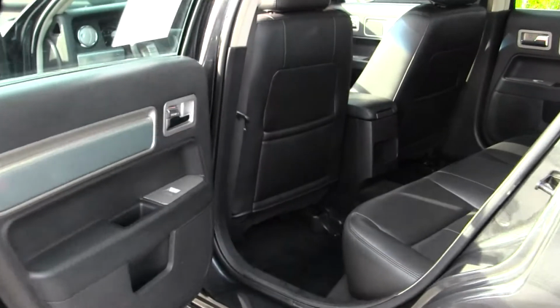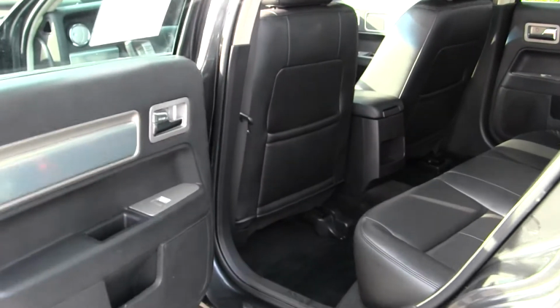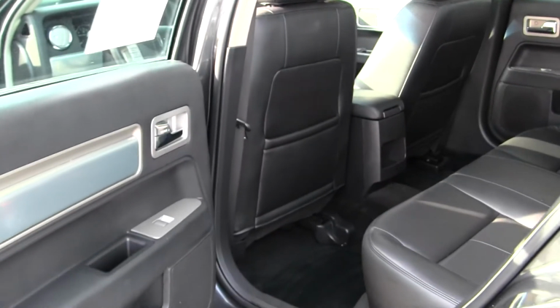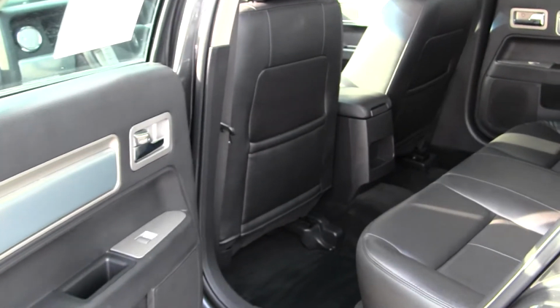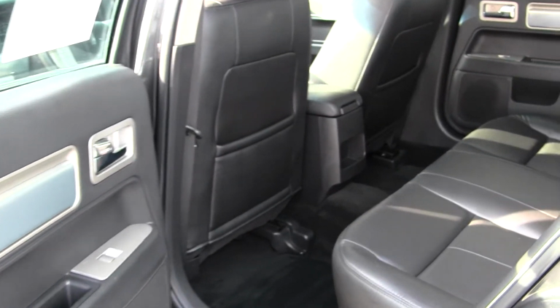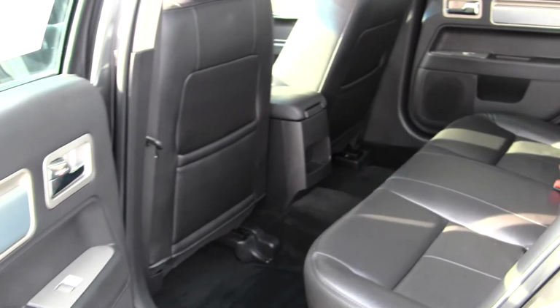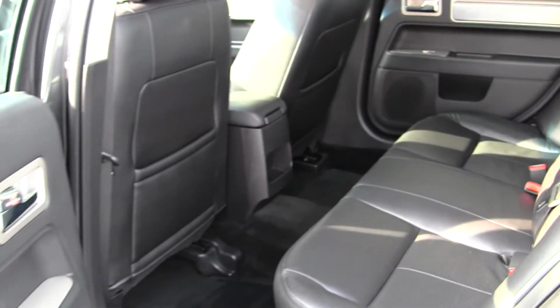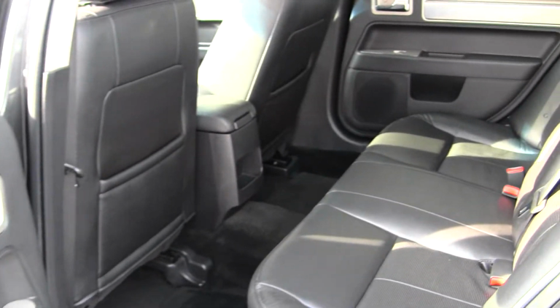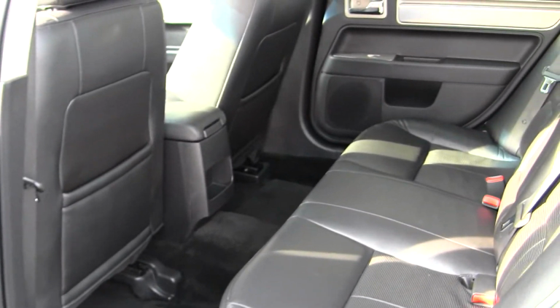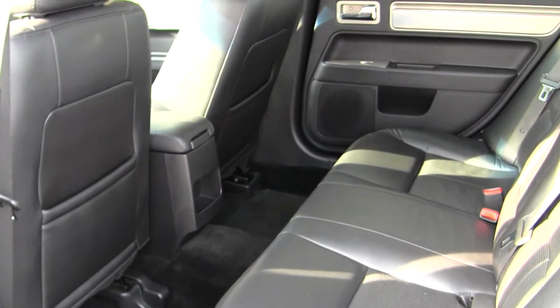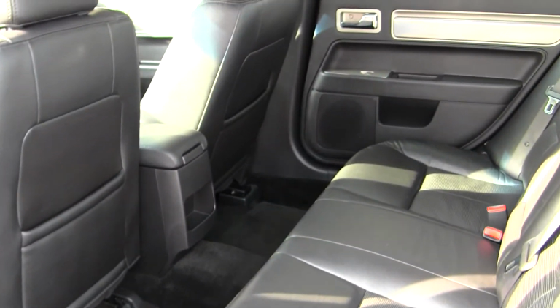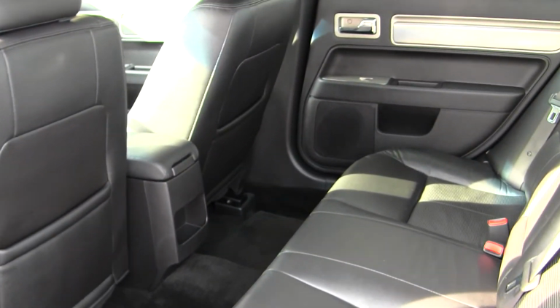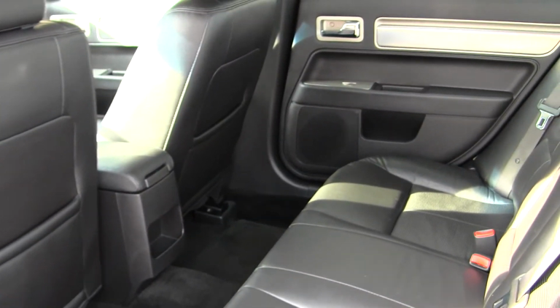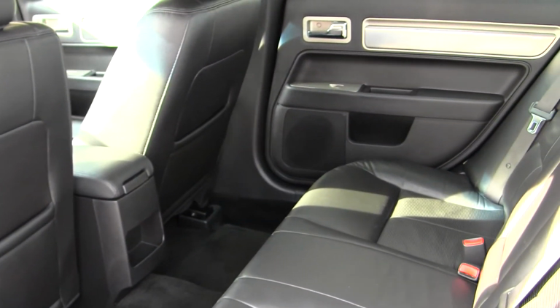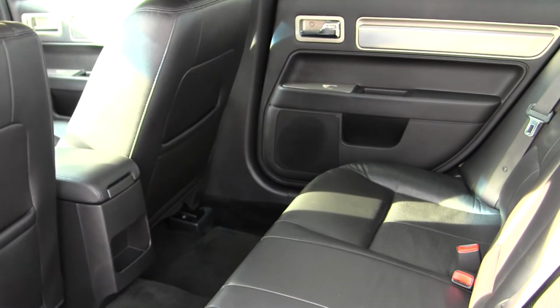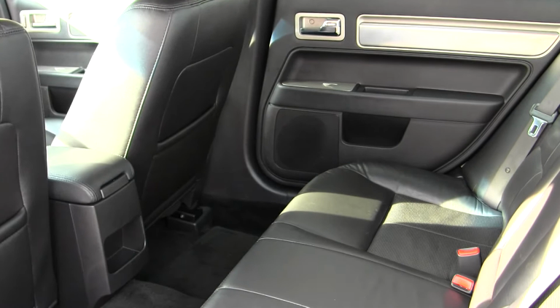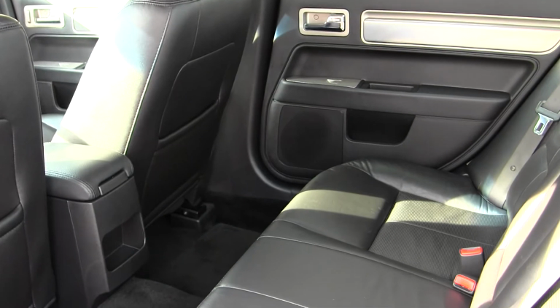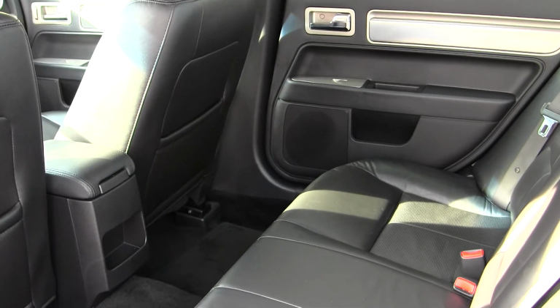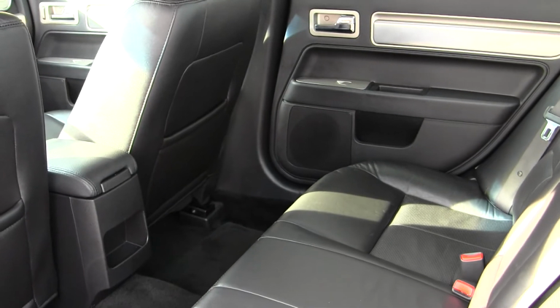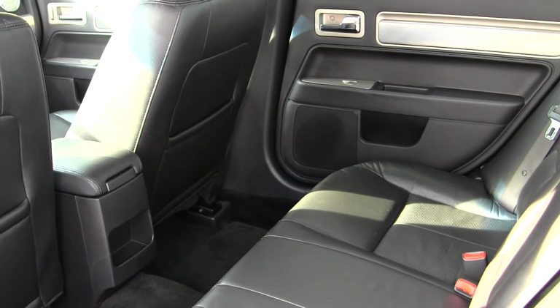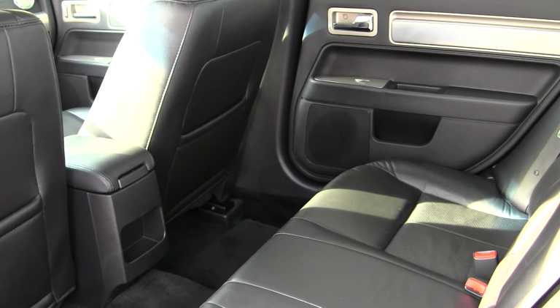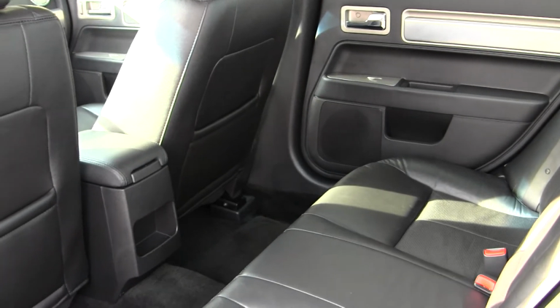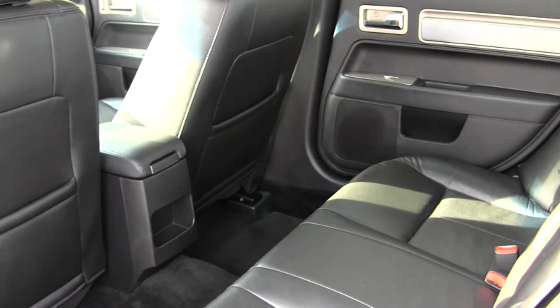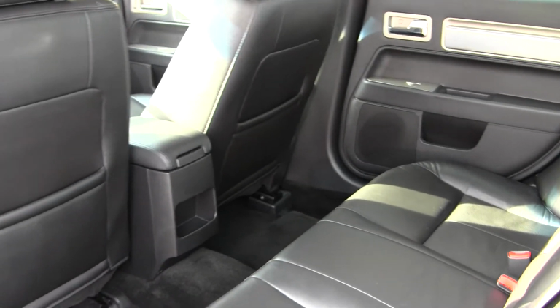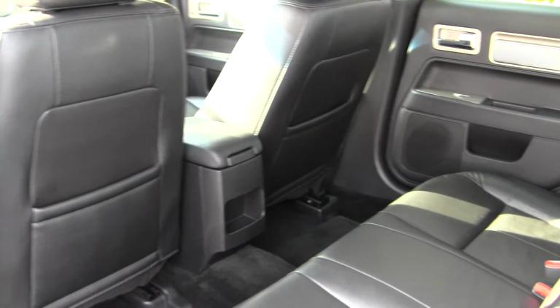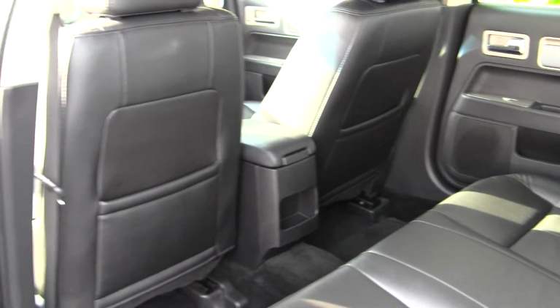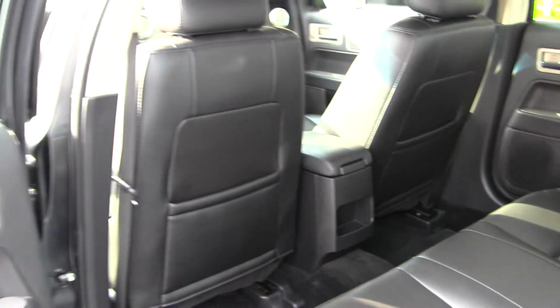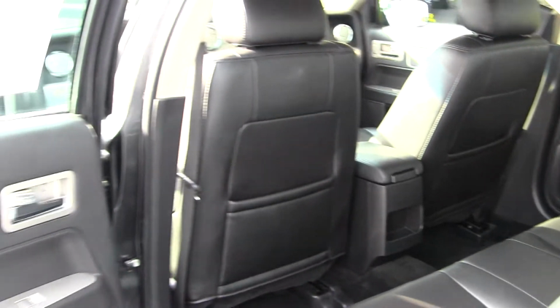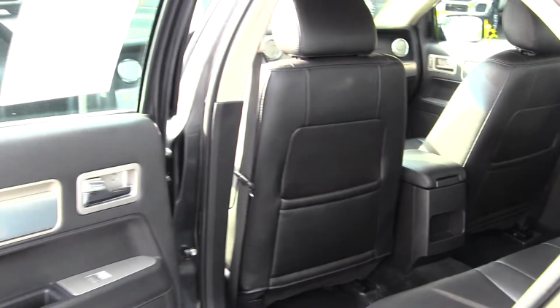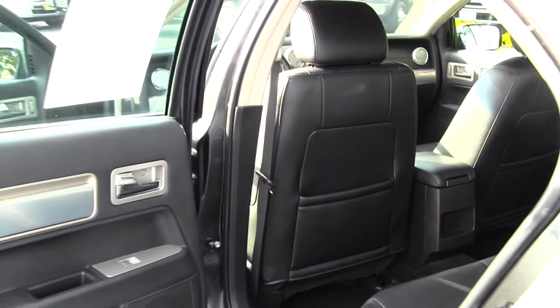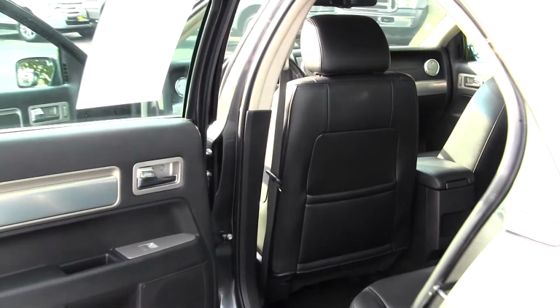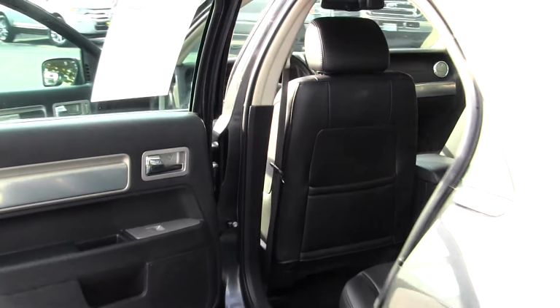The back seat comfortably seats three. As you can see, there's lots of legroom back there — very spacious on the inside, and also nice and clean.